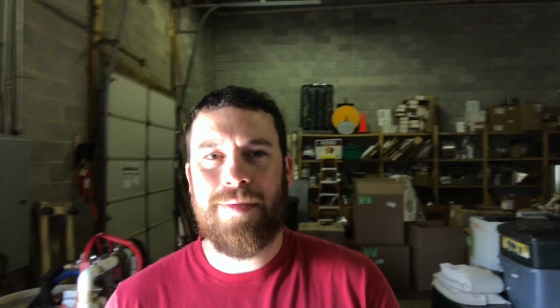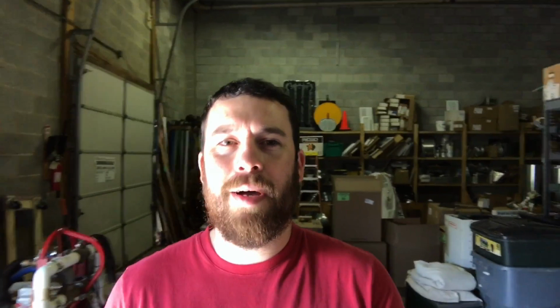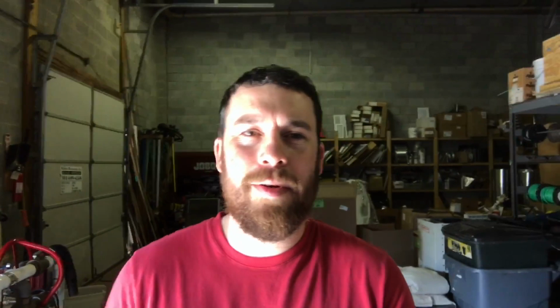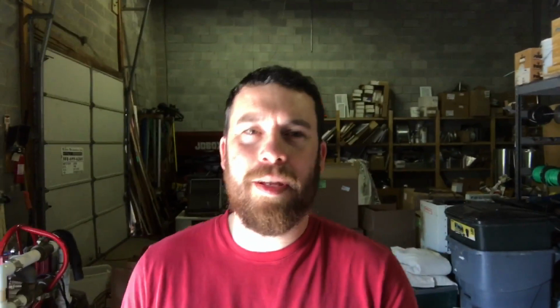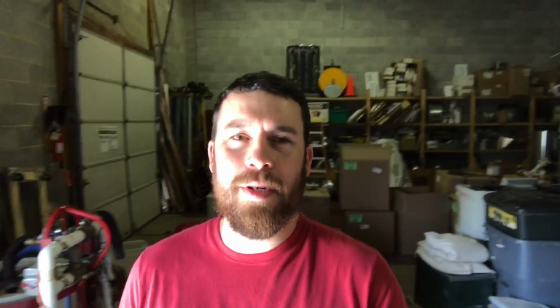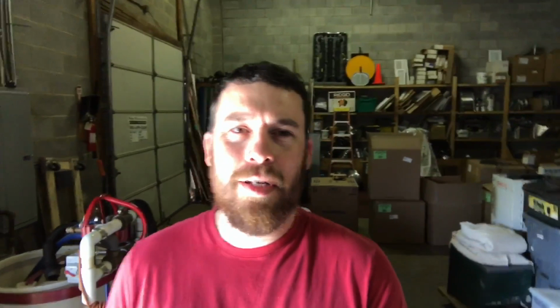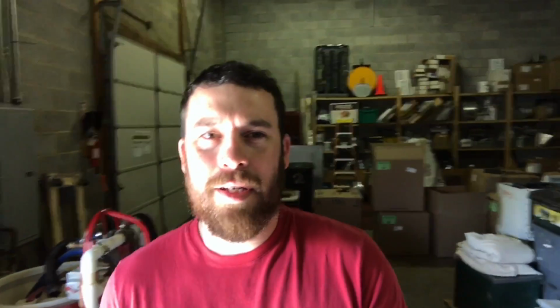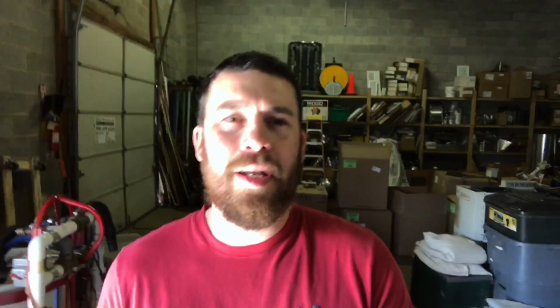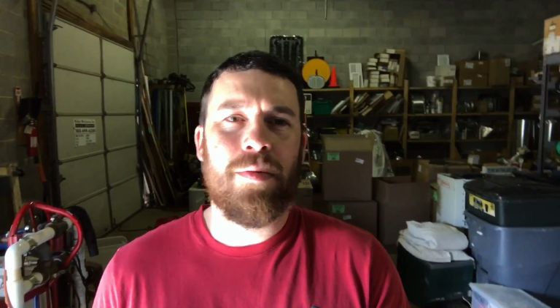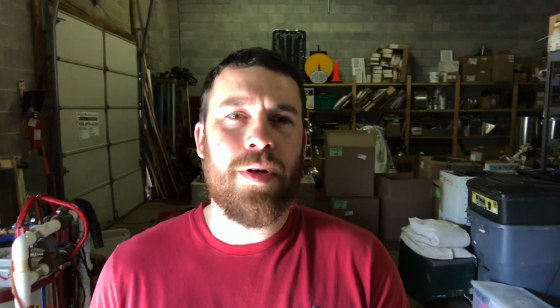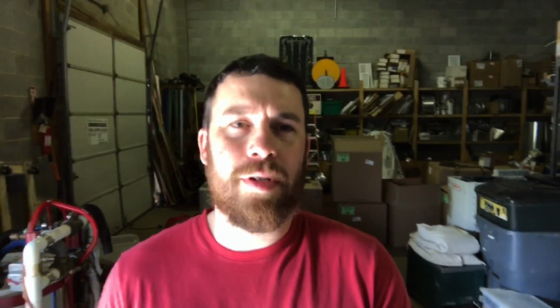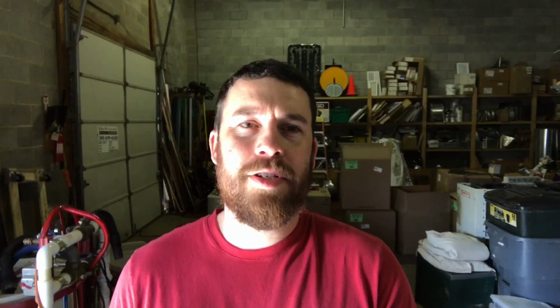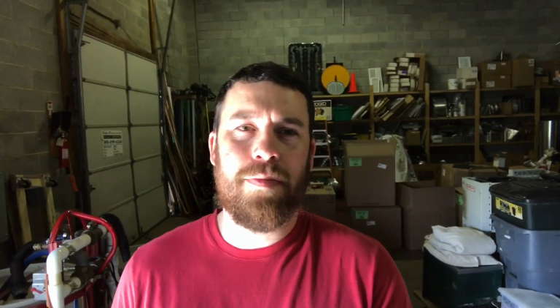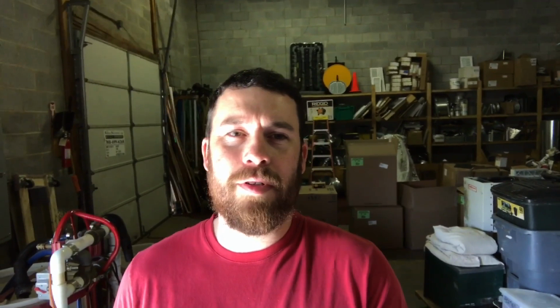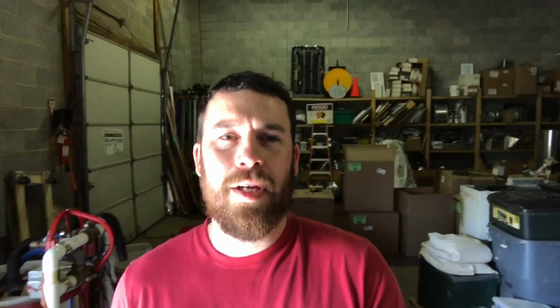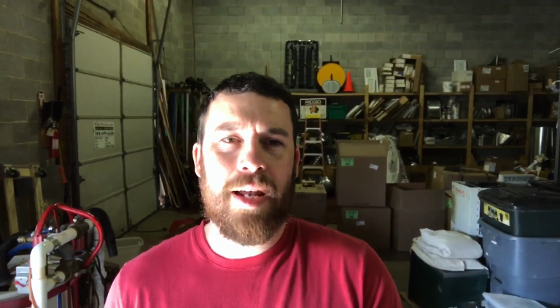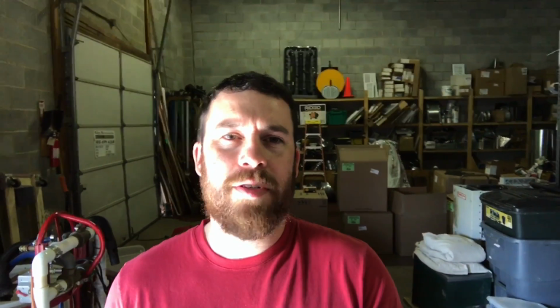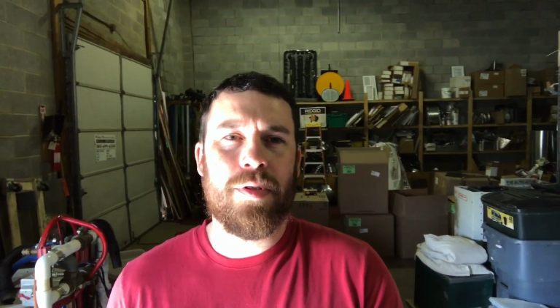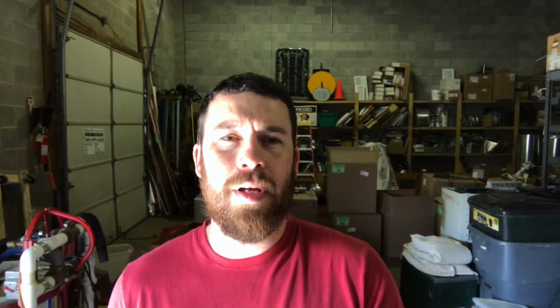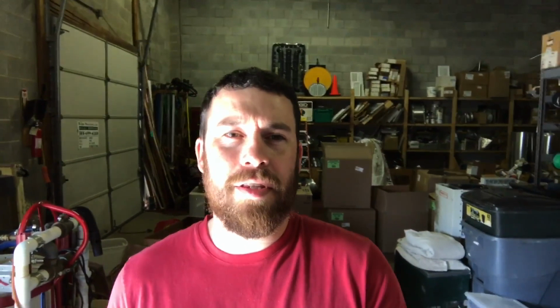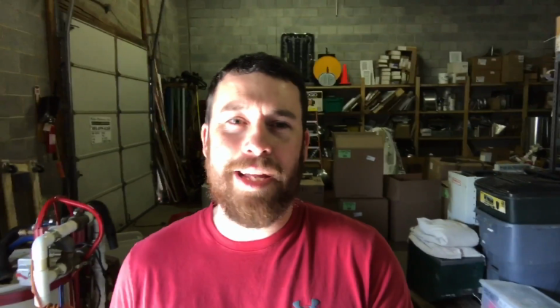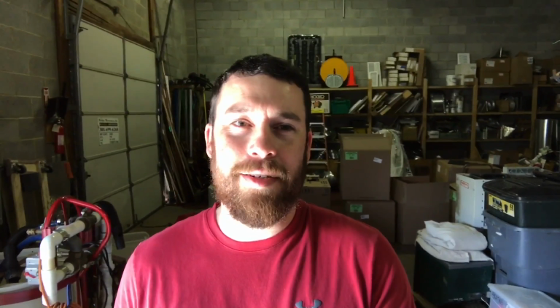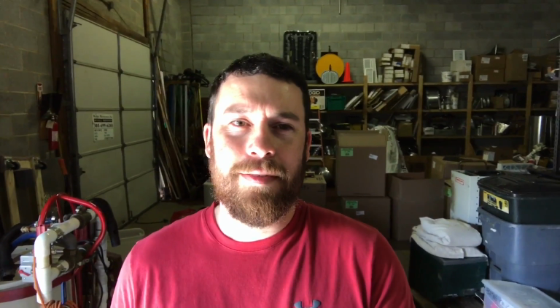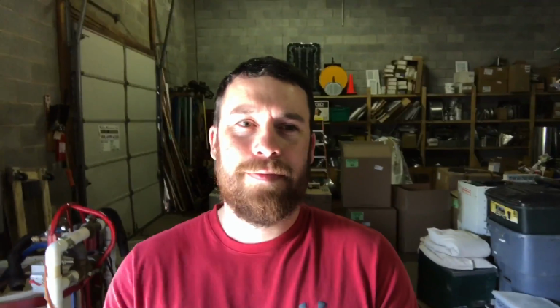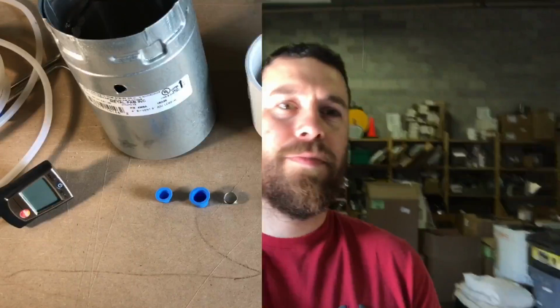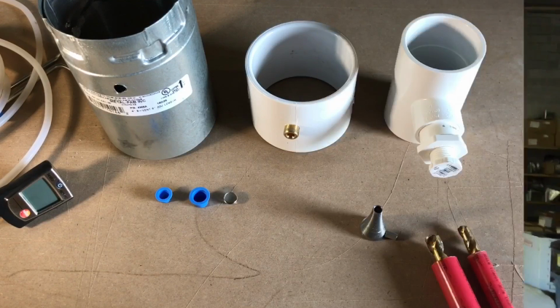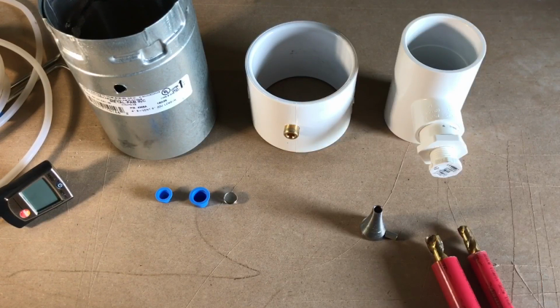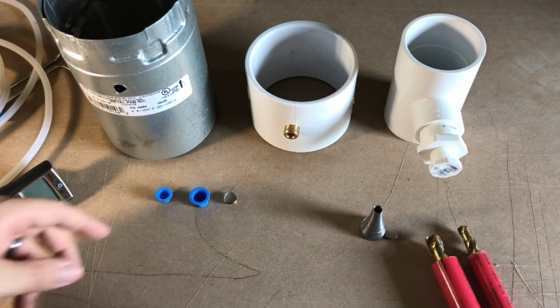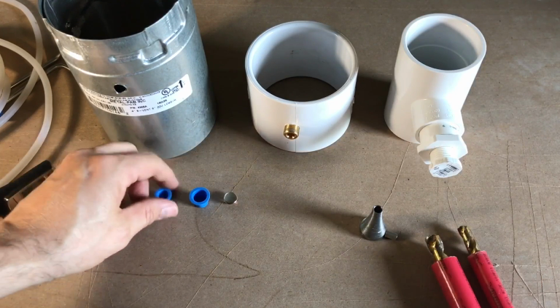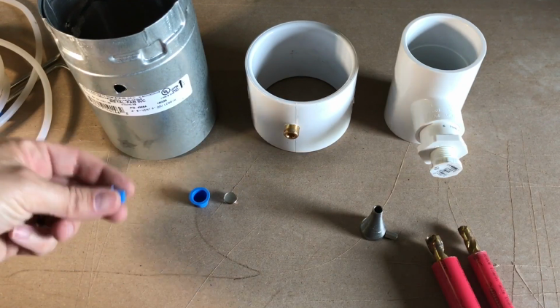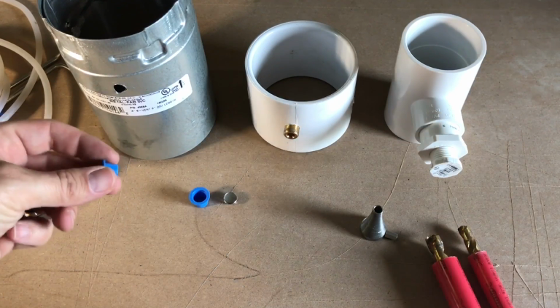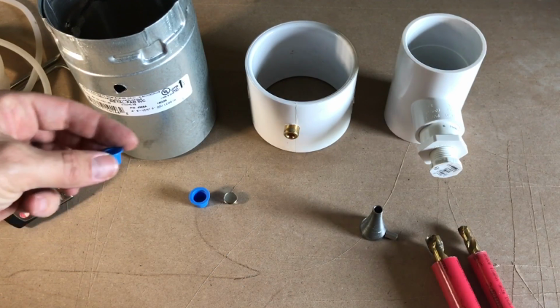Neil Camporetto here, thanks for tuning in. Today we're going to be going over combustion ports, static pressure ports, plugs, and things of that nature. Let's go down the line — right here we have a 3/8" plug.